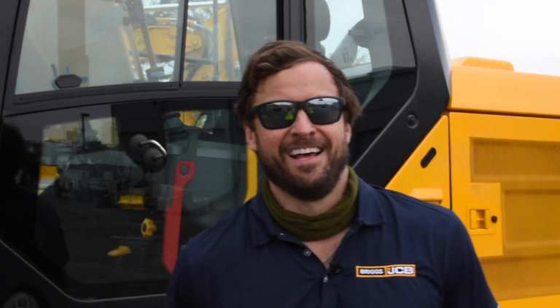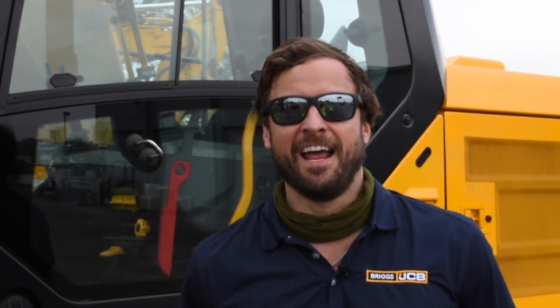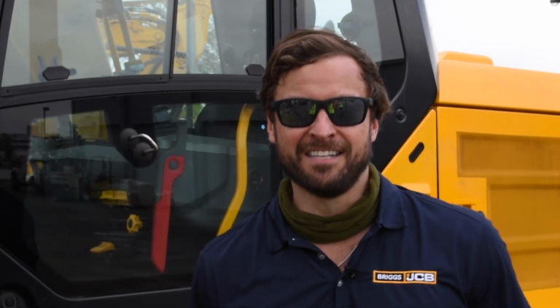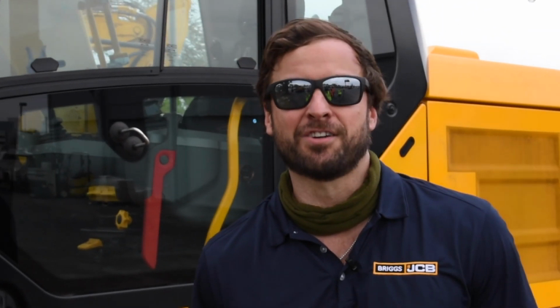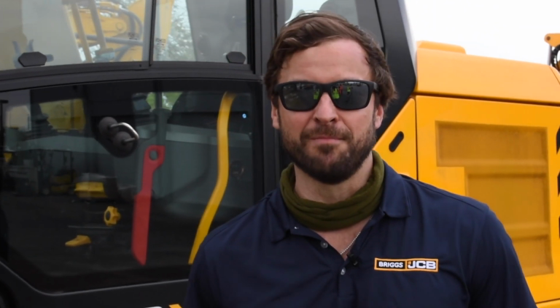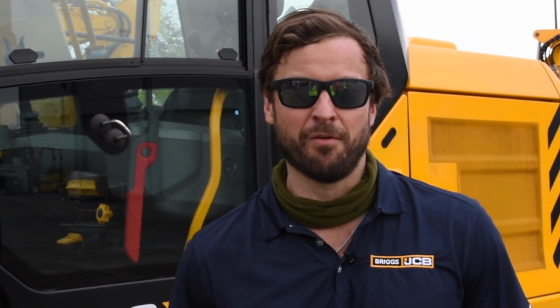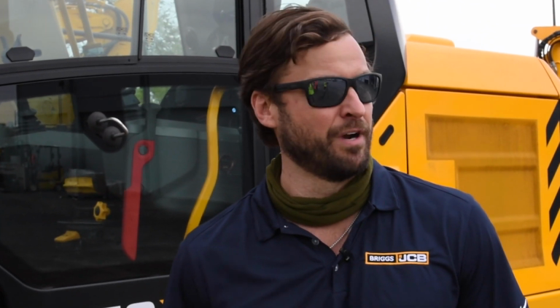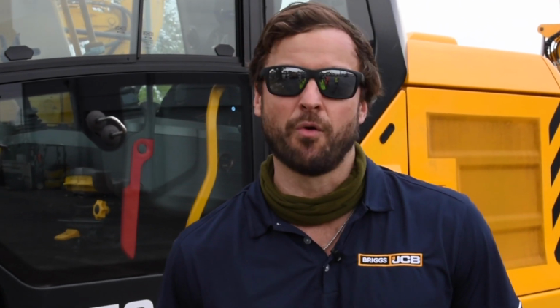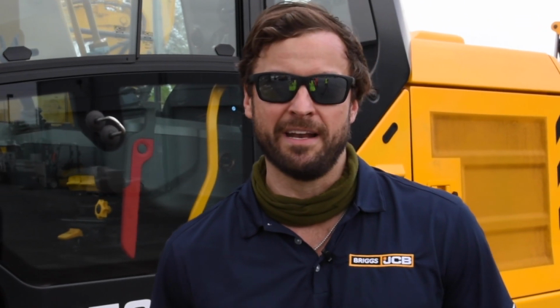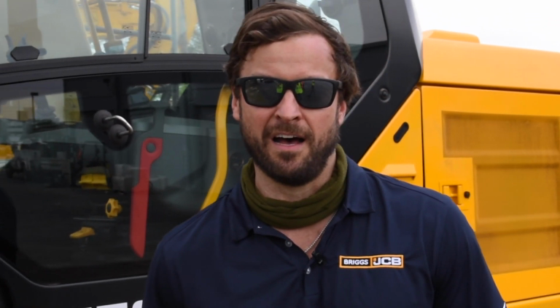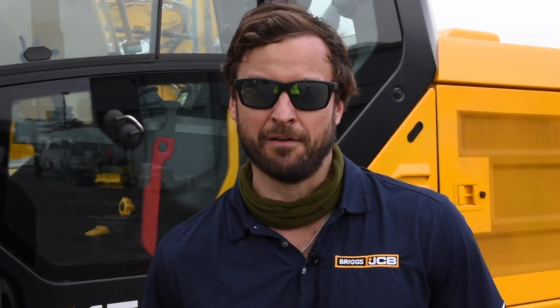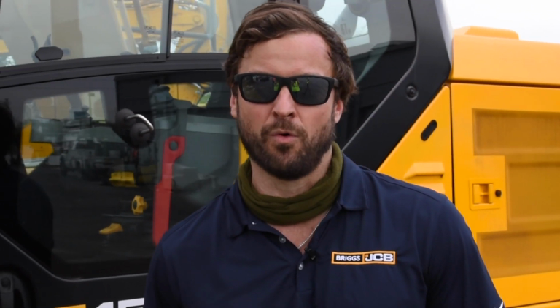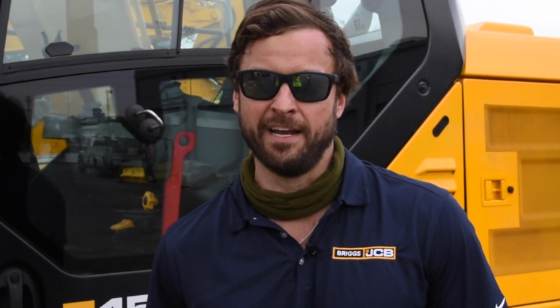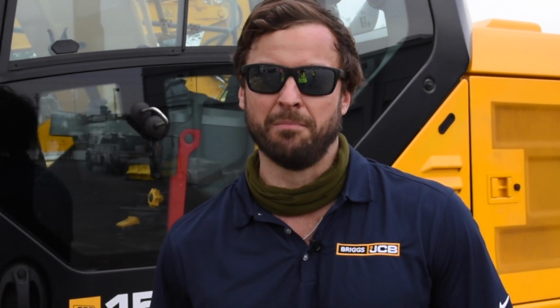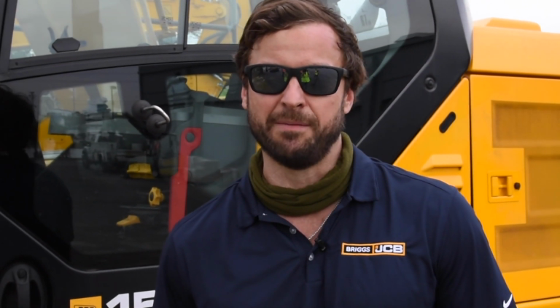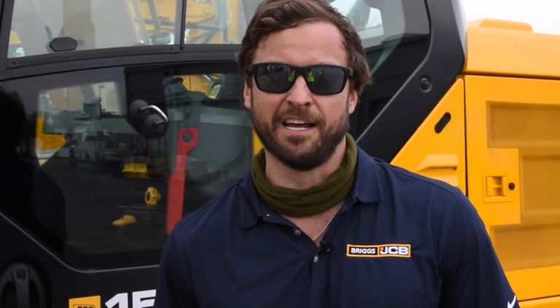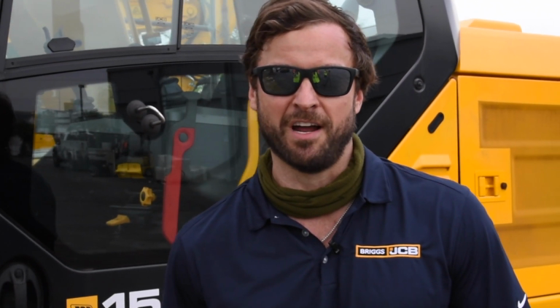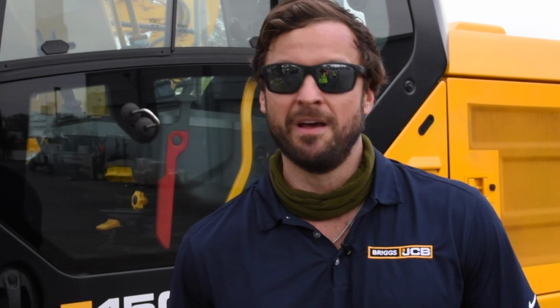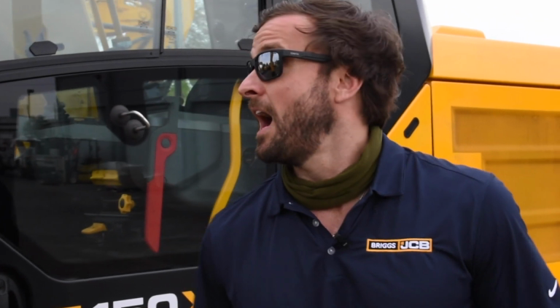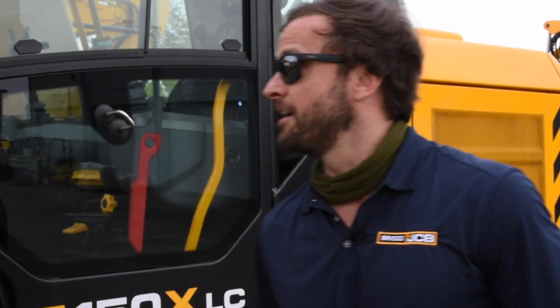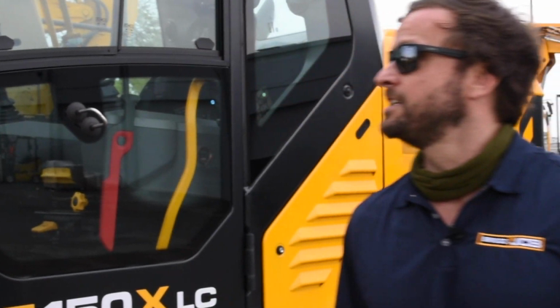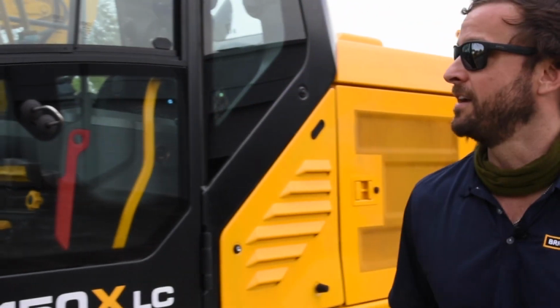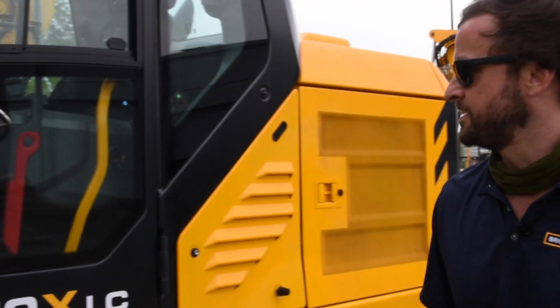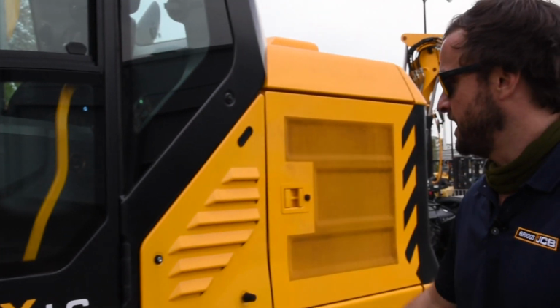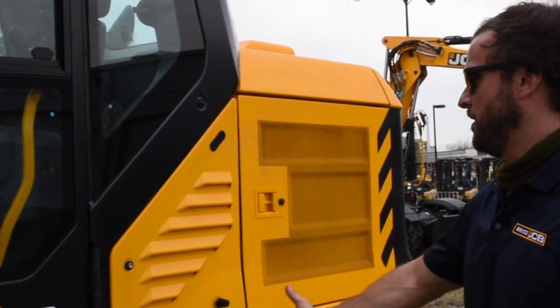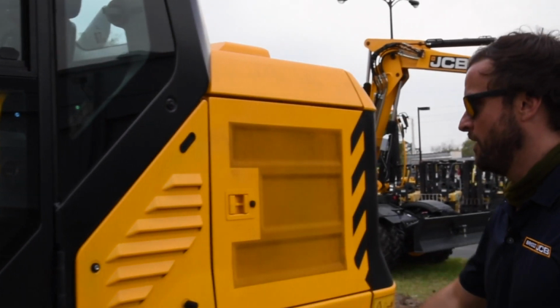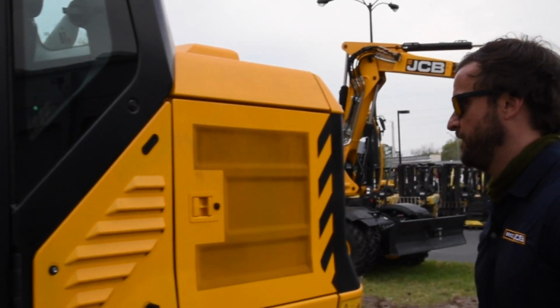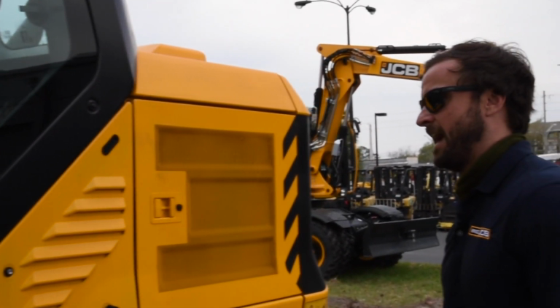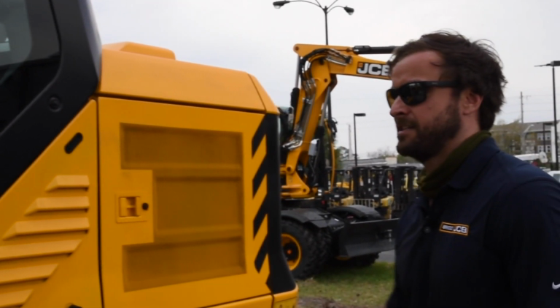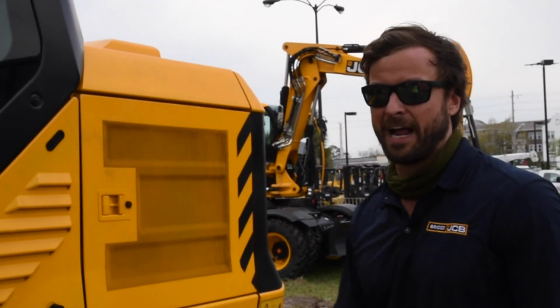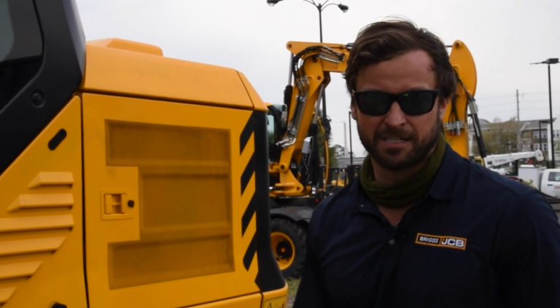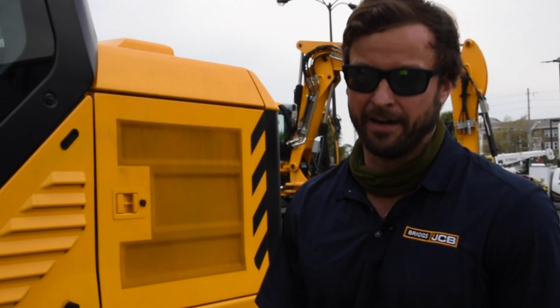Hey guys, this is Christian Mart with Briggs Equipment out of Orlando. I'm a JCB sales rep. I'm here today to show you guys this JCB 150X steel track excavator.